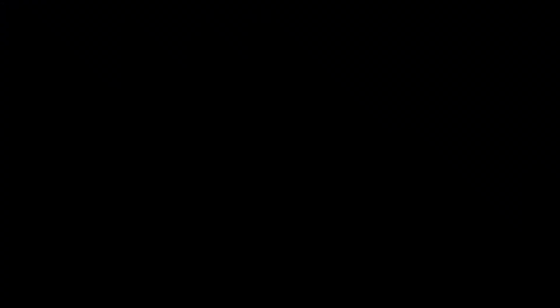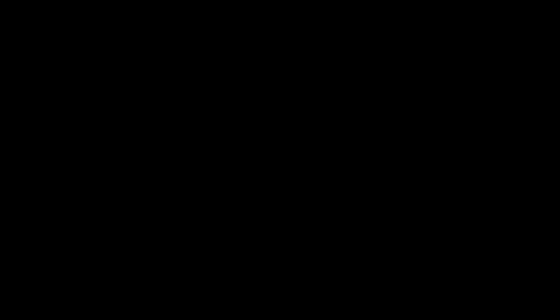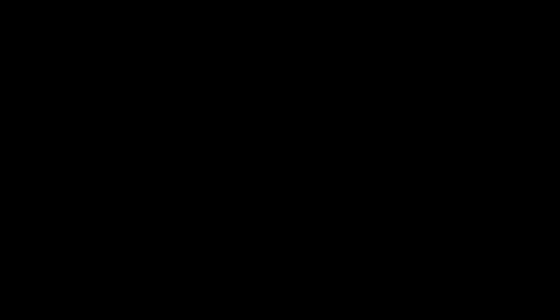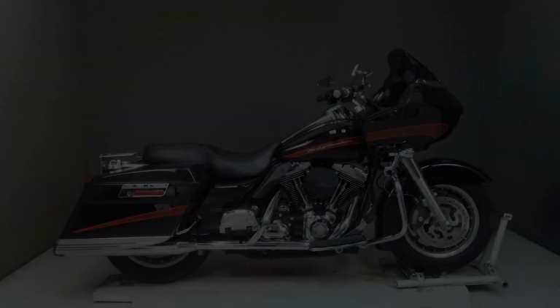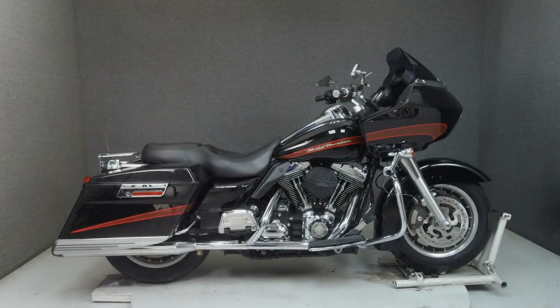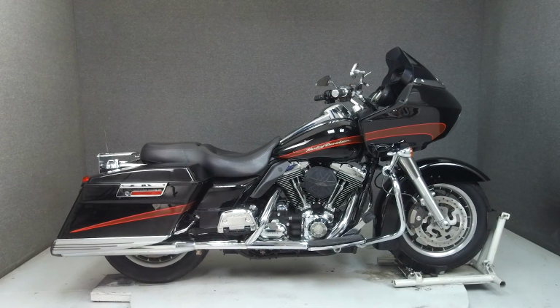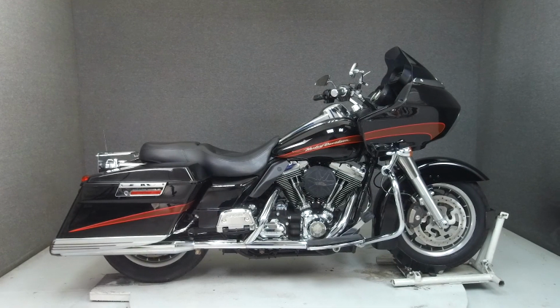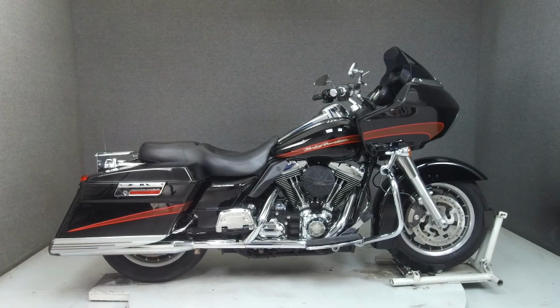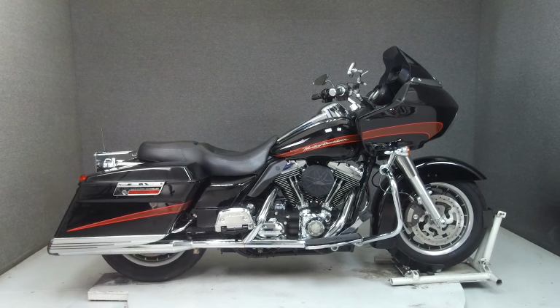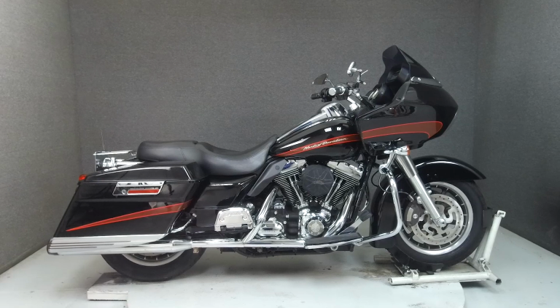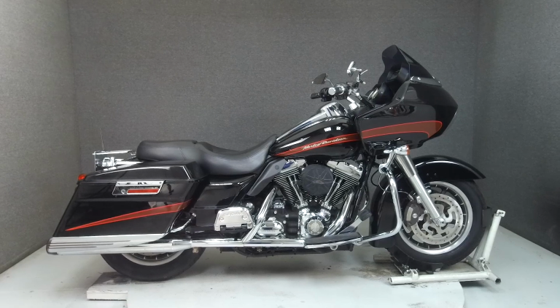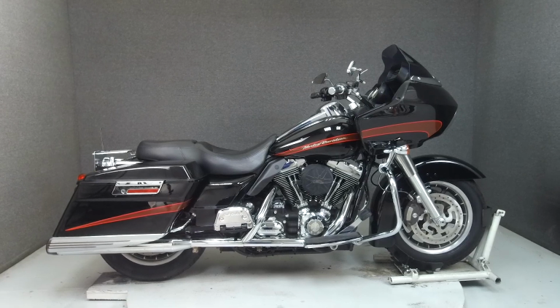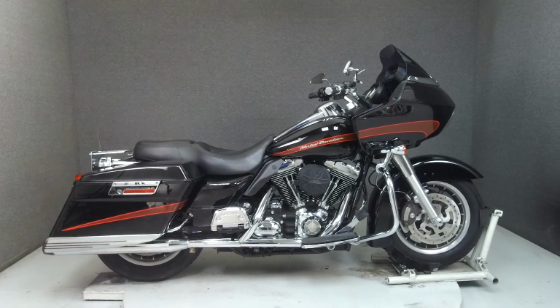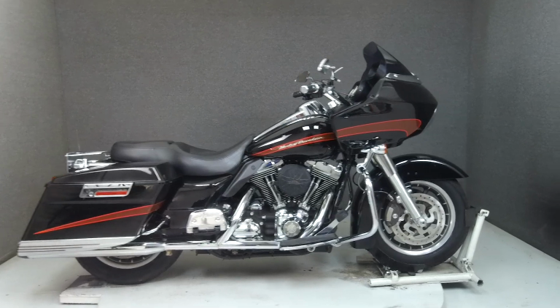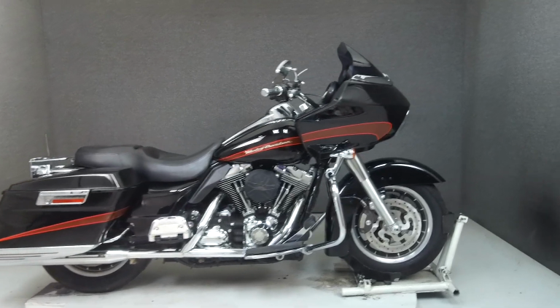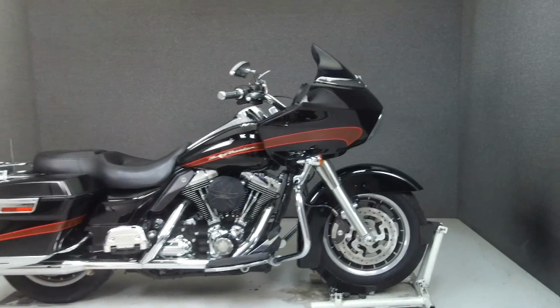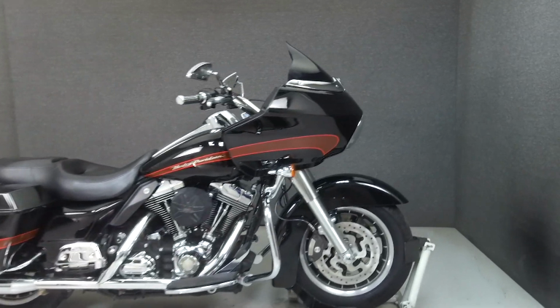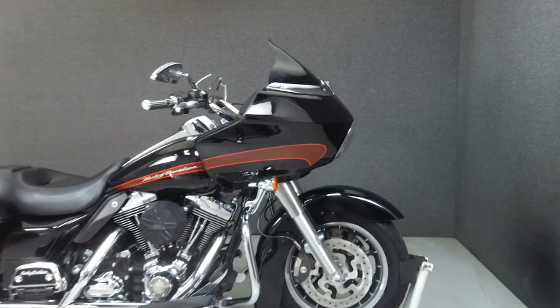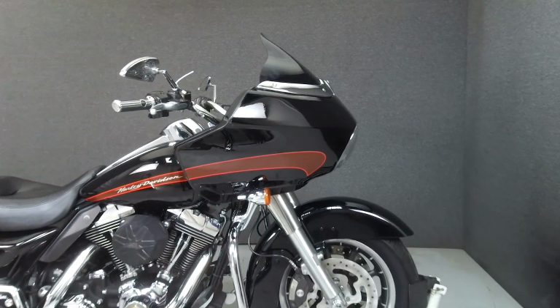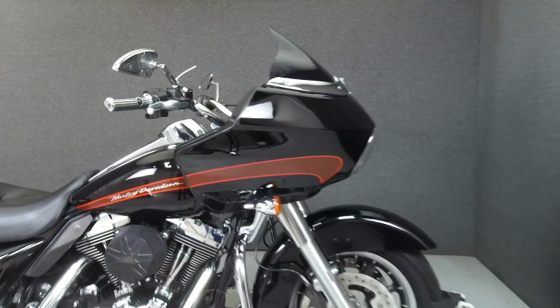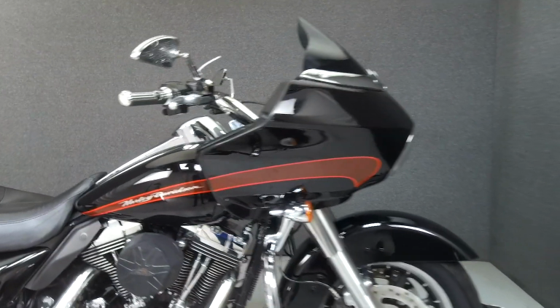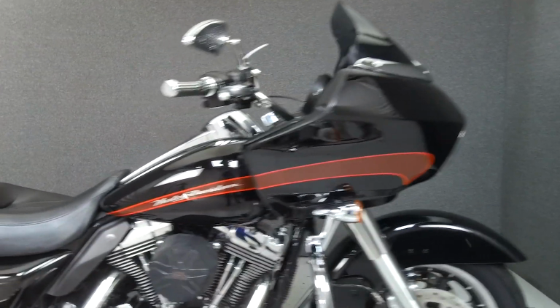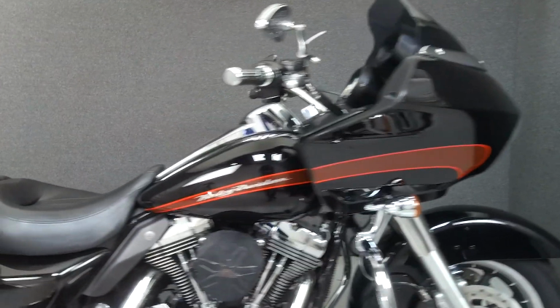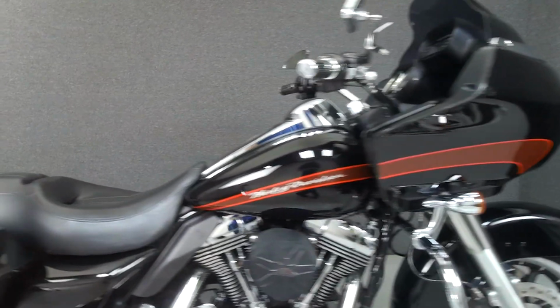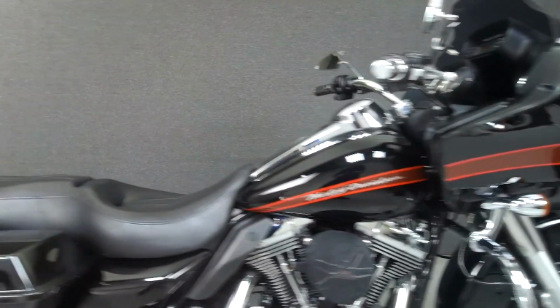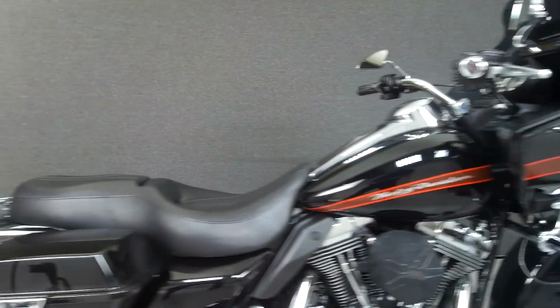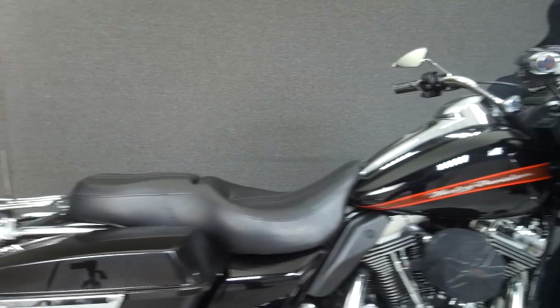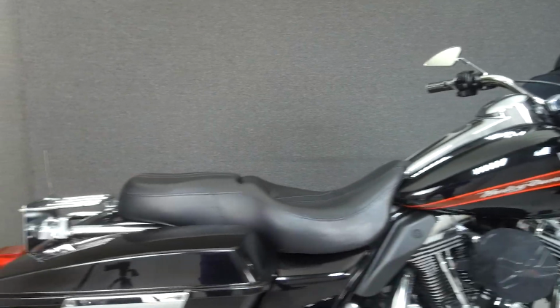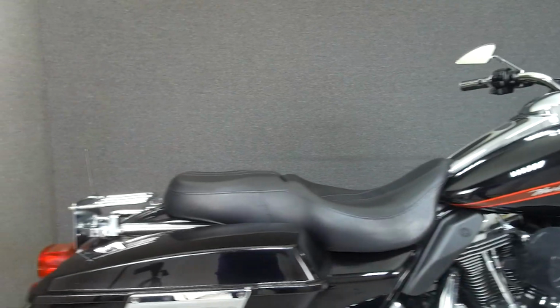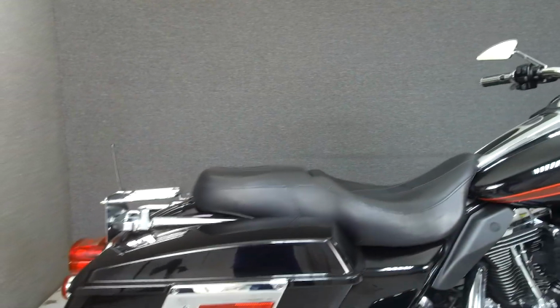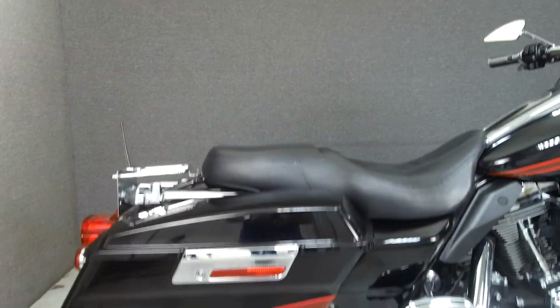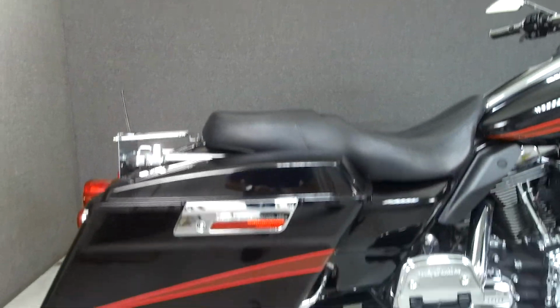Hey everyone, this is Keegan from National Powersports. Today we're taking a look at this 2008 Harley-Davidson Road Glide with 49,697 miles.